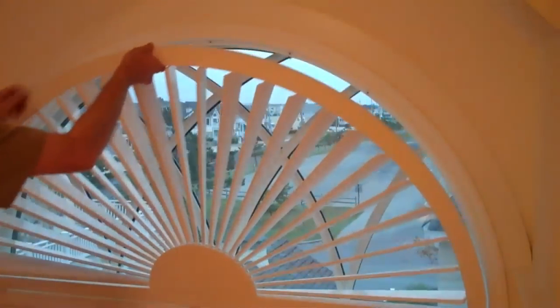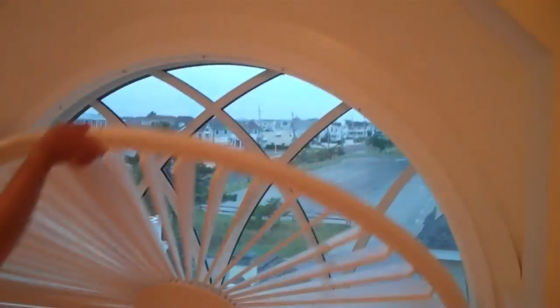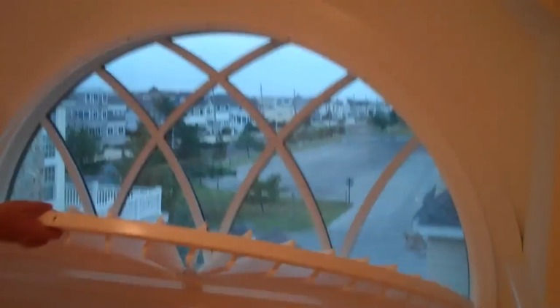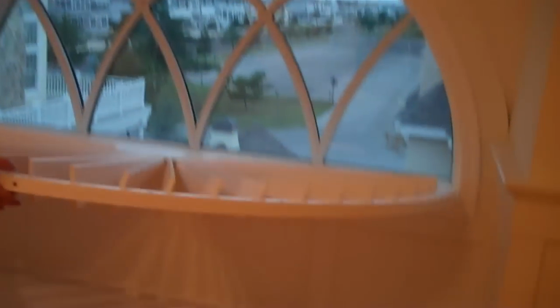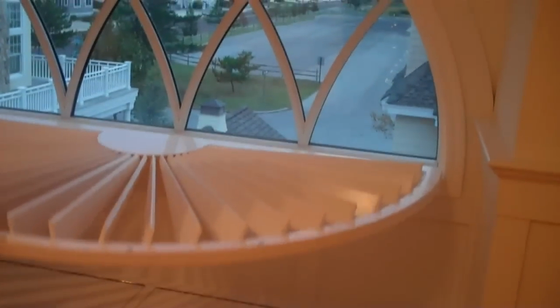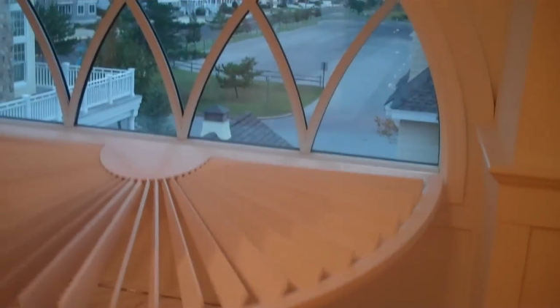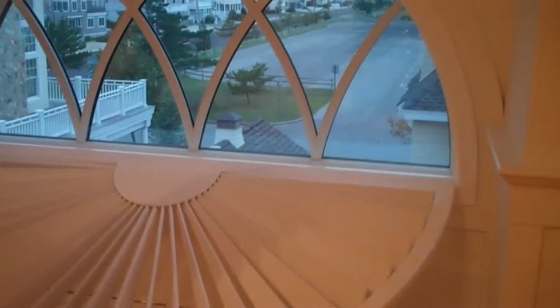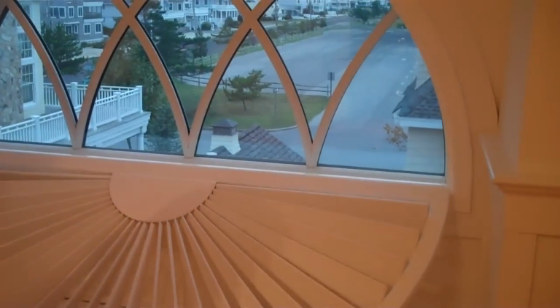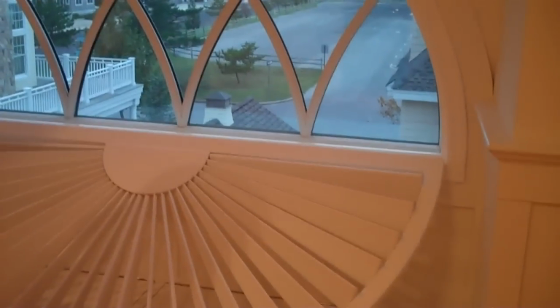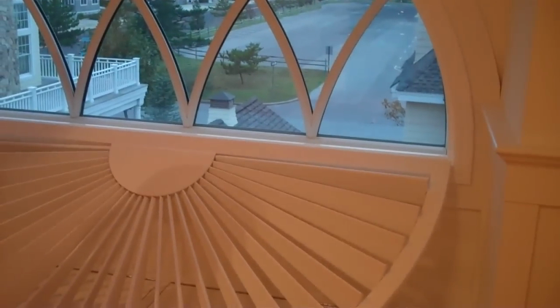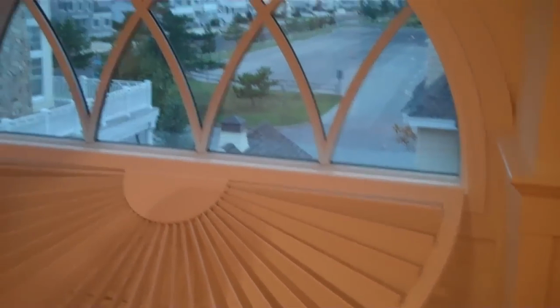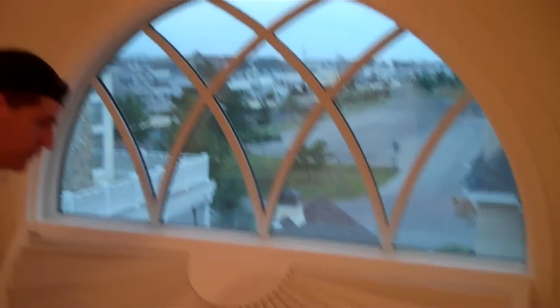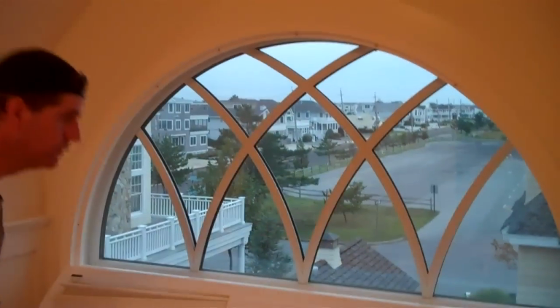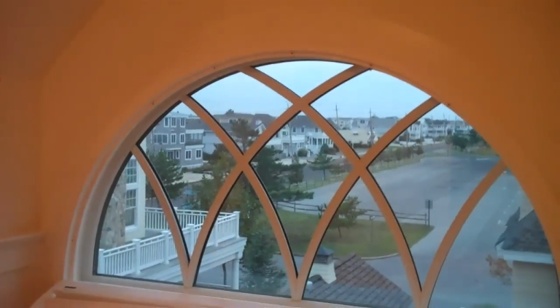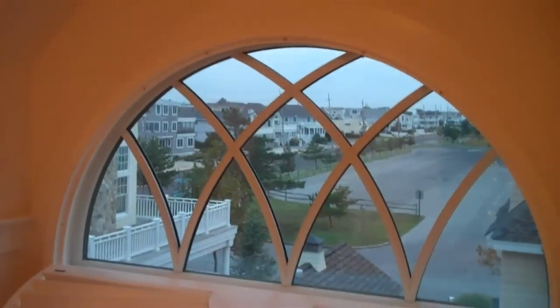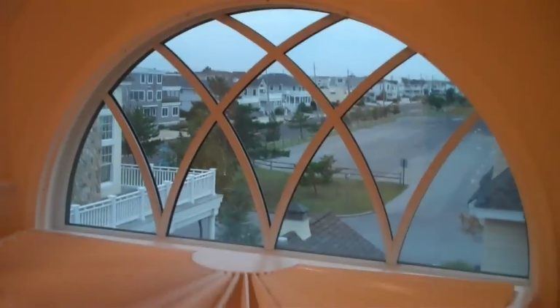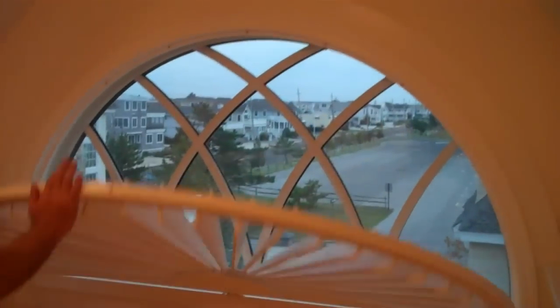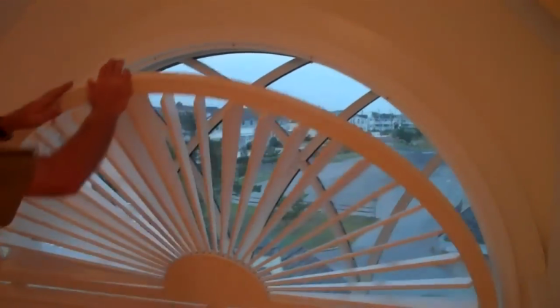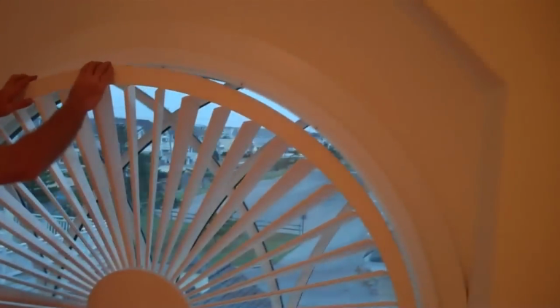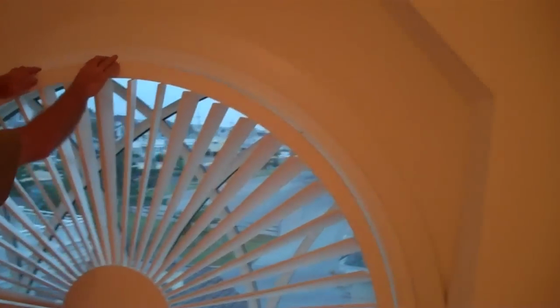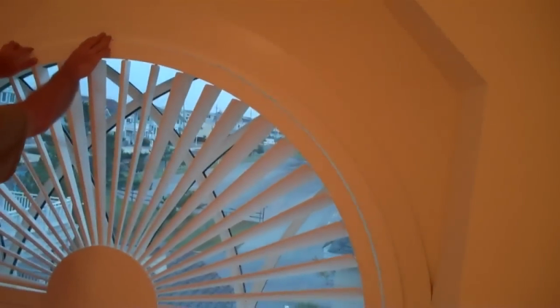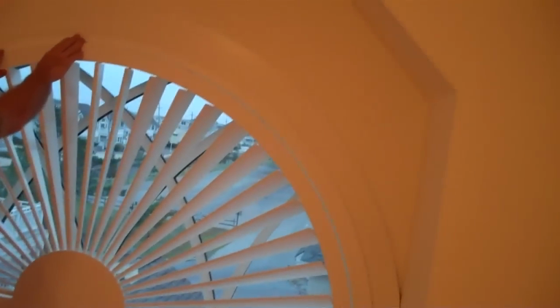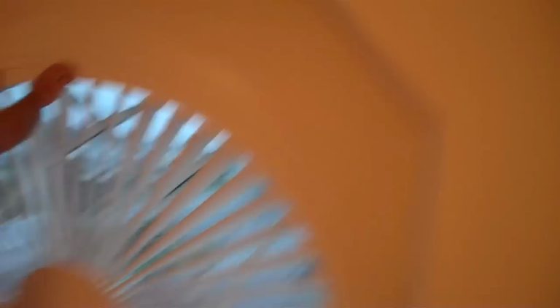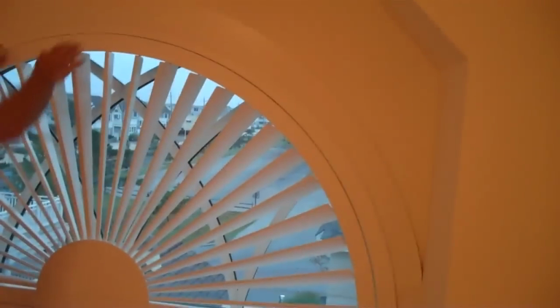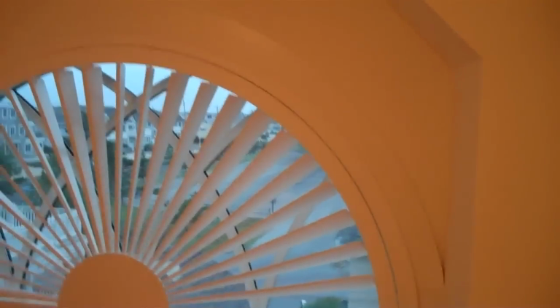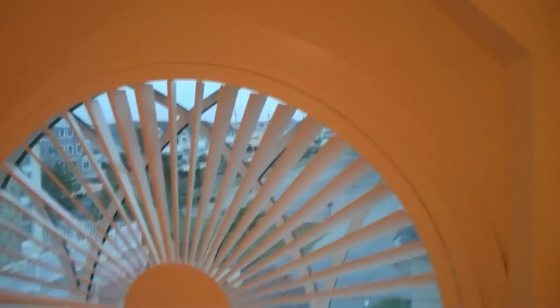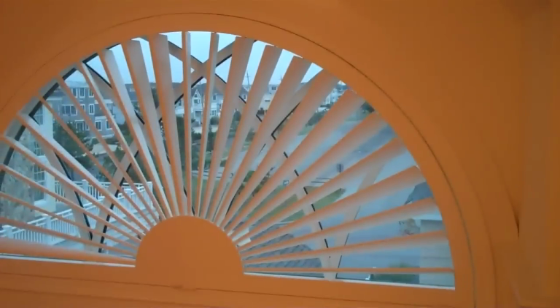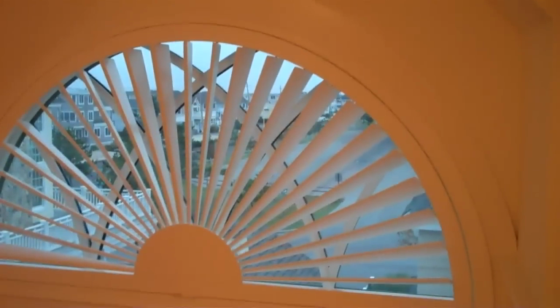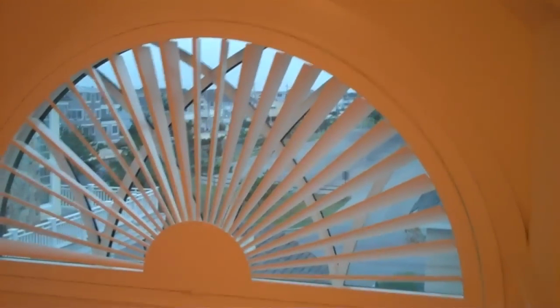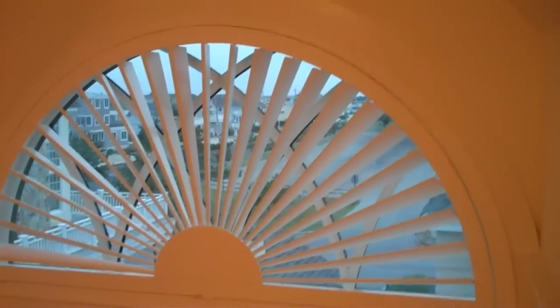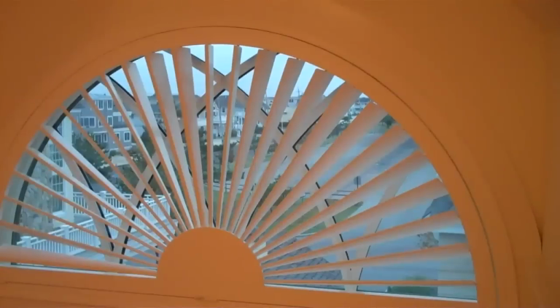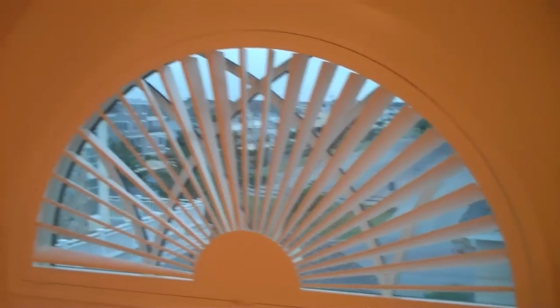There you go, see it's on hinges, if it goes down — let that baby back up, and that is a true work of art. Those shutters are beautiful.